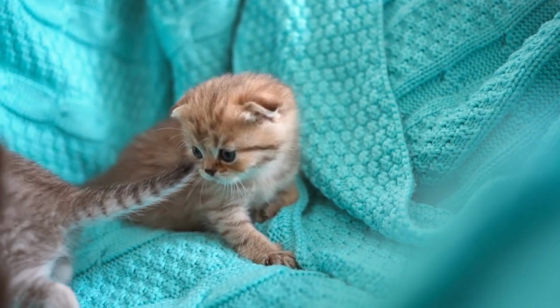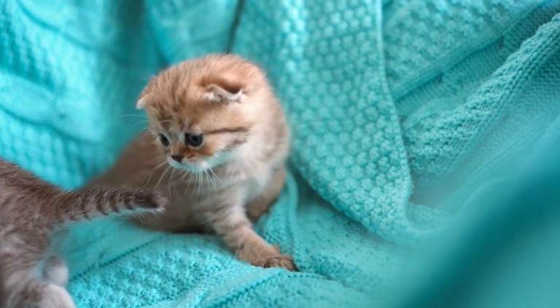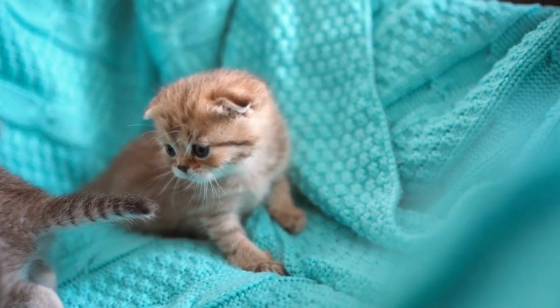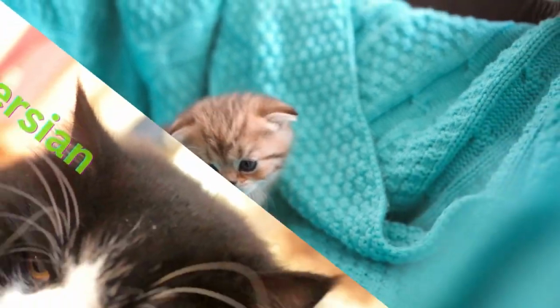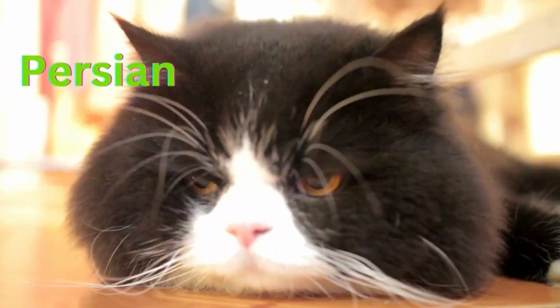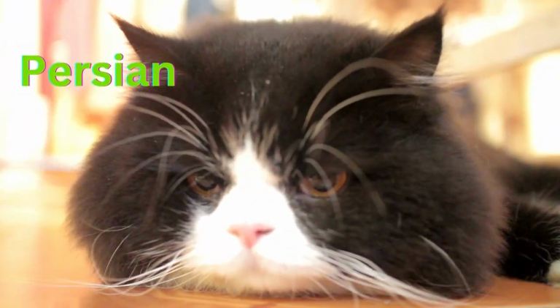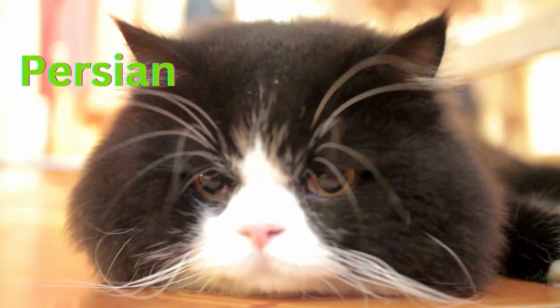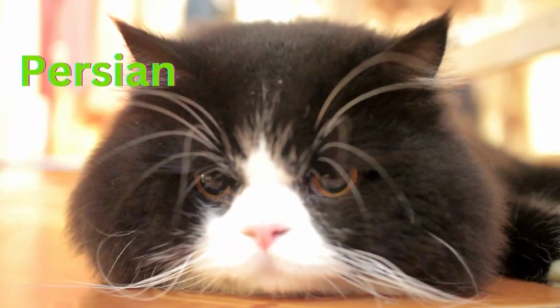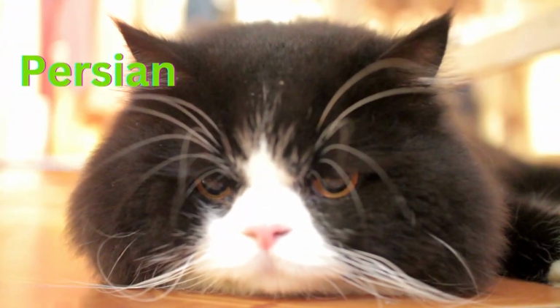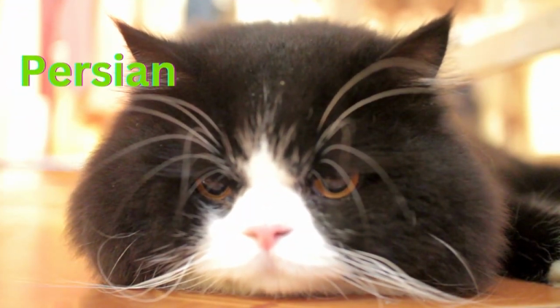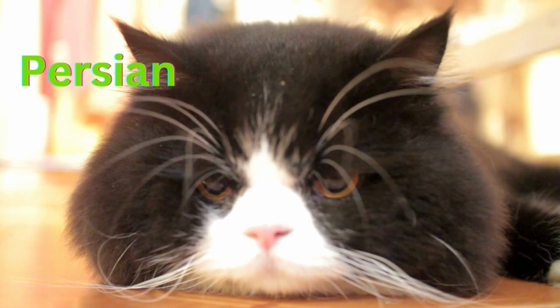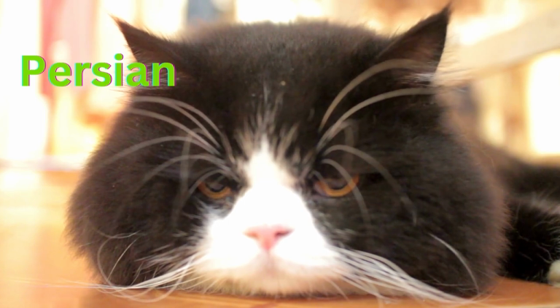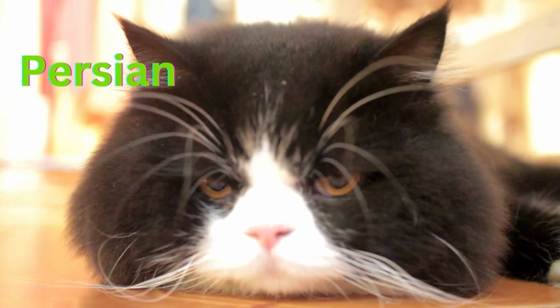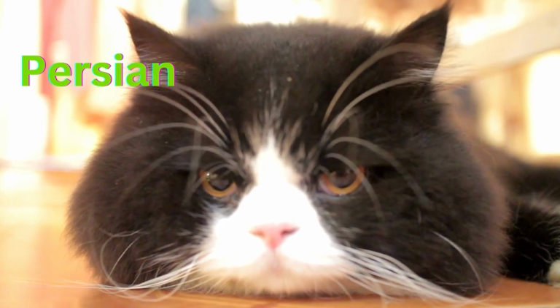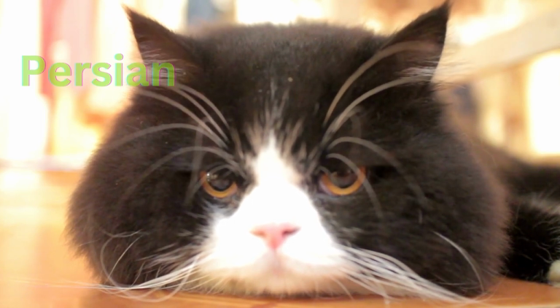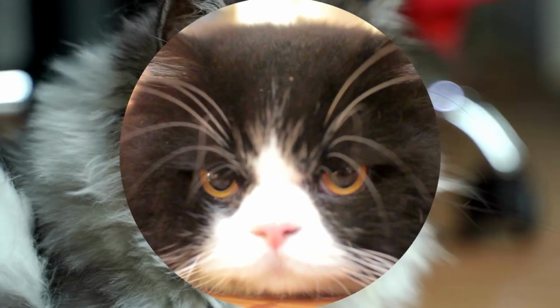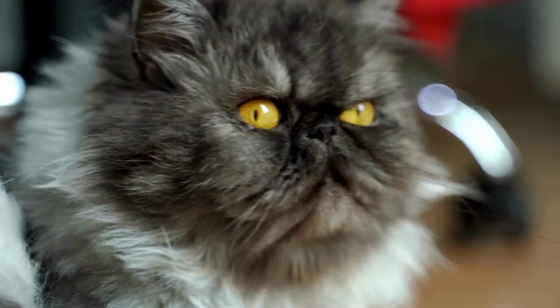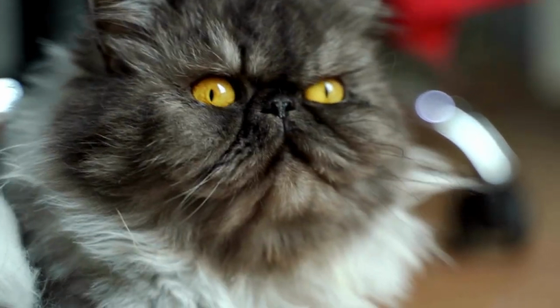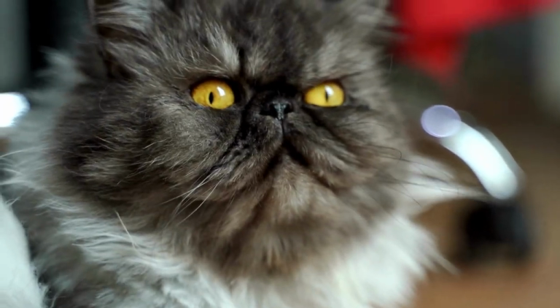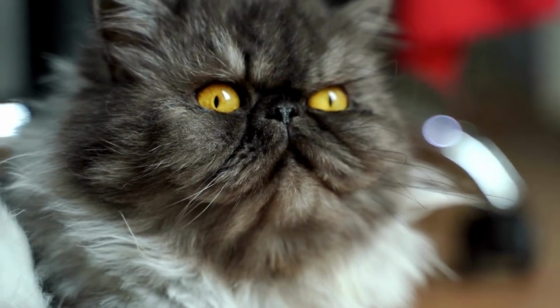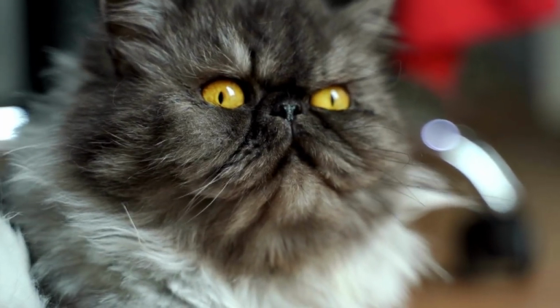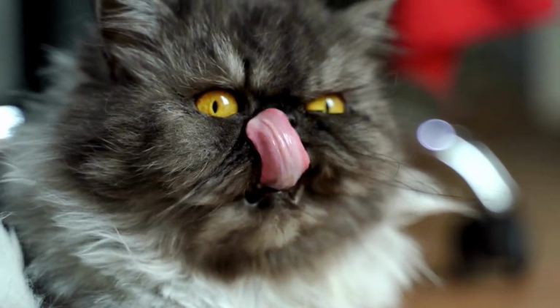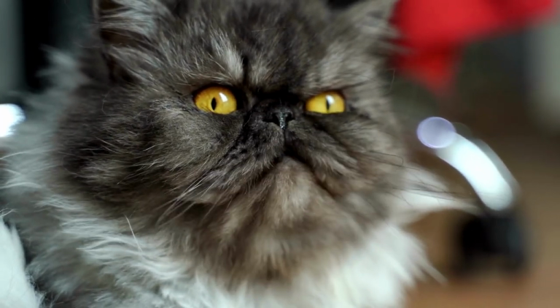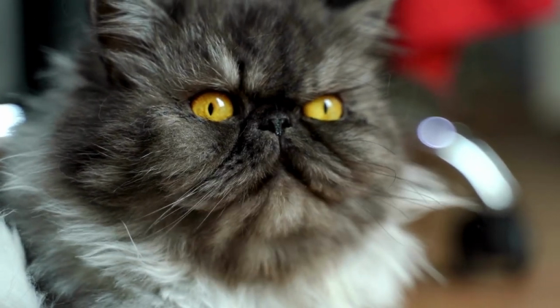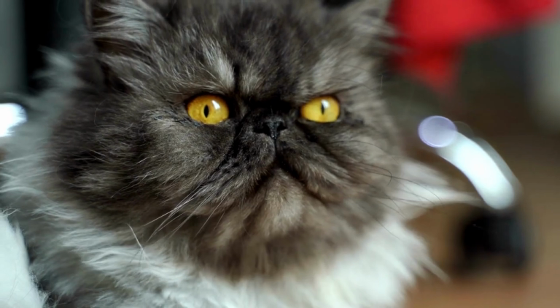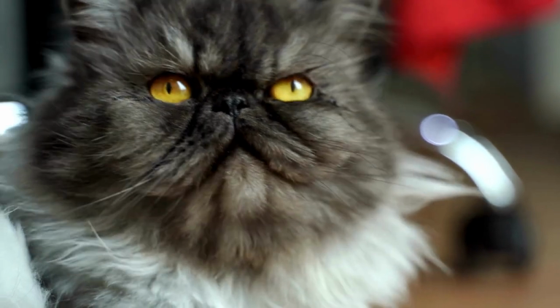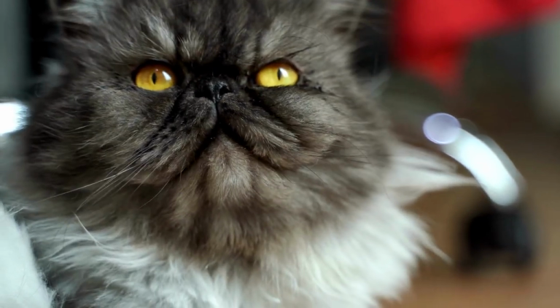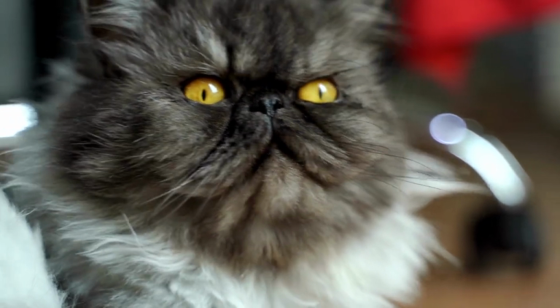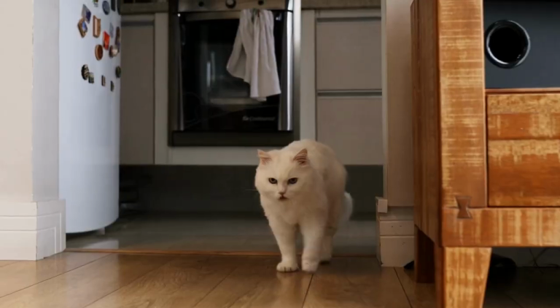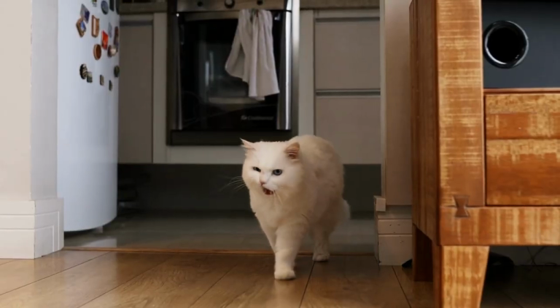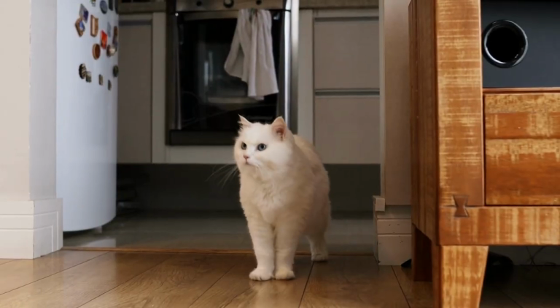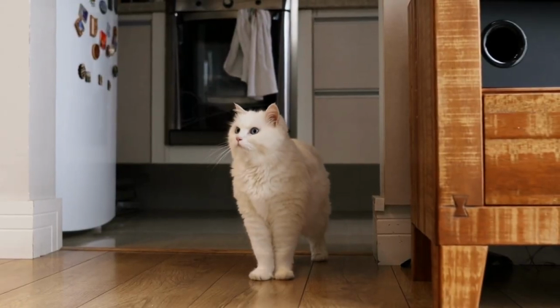Last but not least, Persian cats are one of the most popular cat breeds in the world. These beautiful cats have long, luxurious coats and captivating faces and eyes.